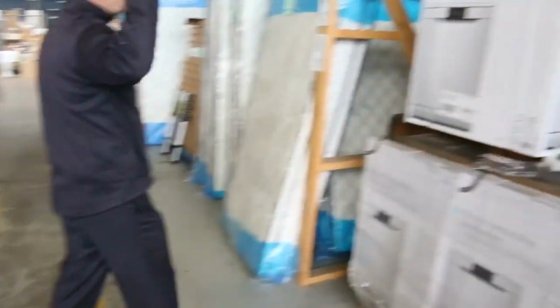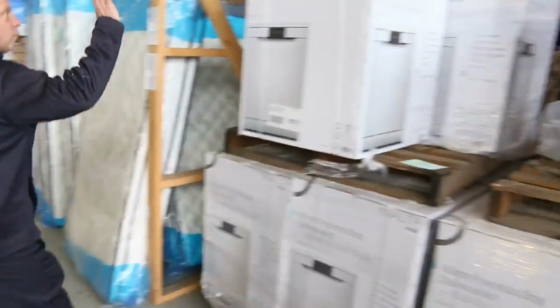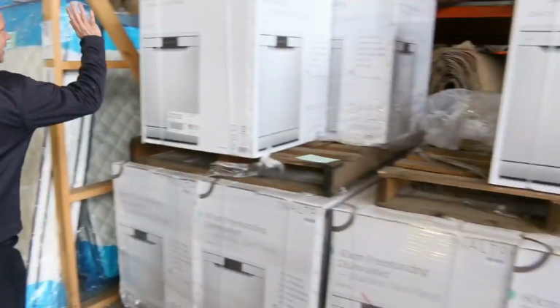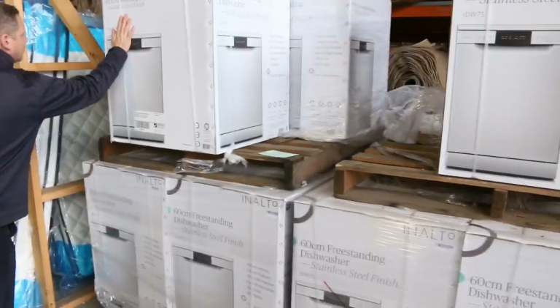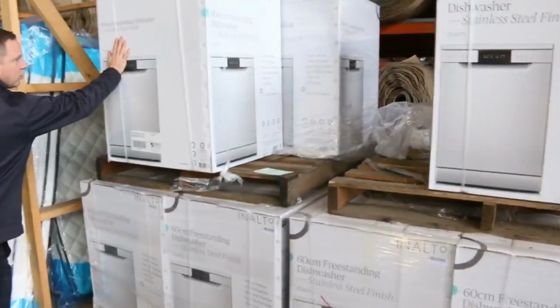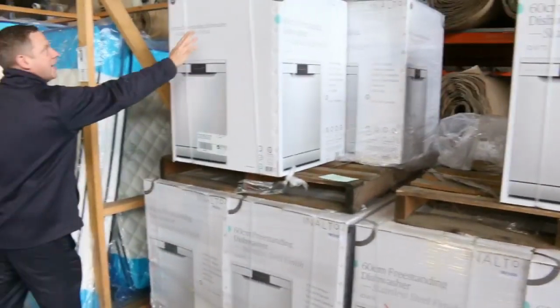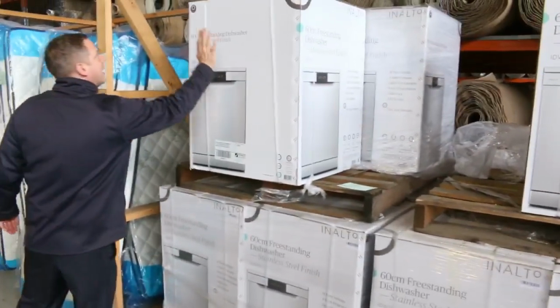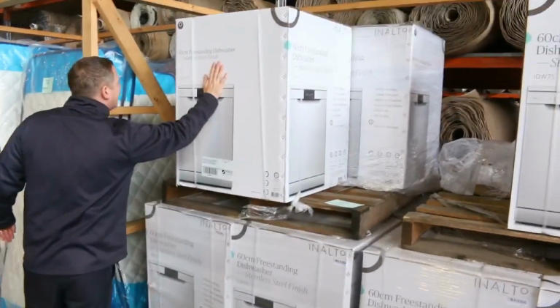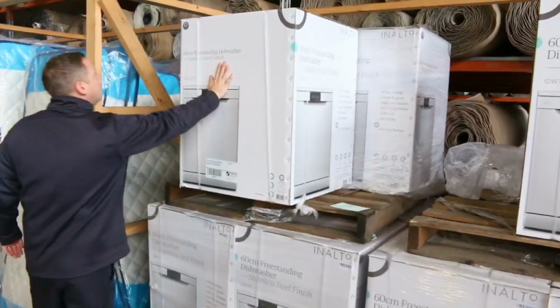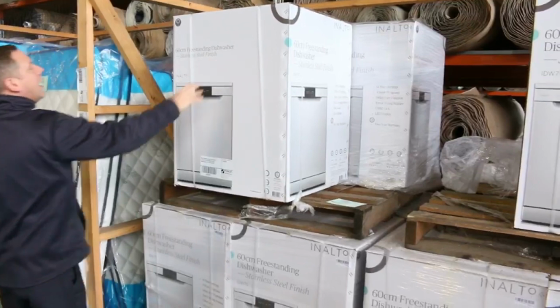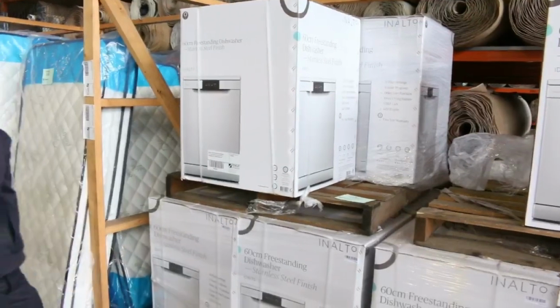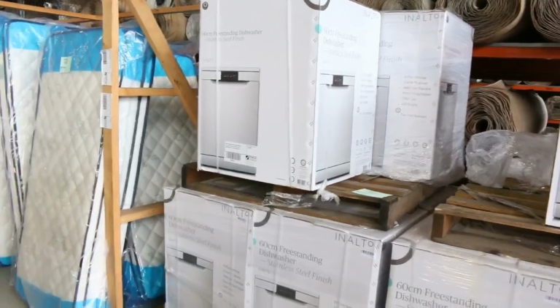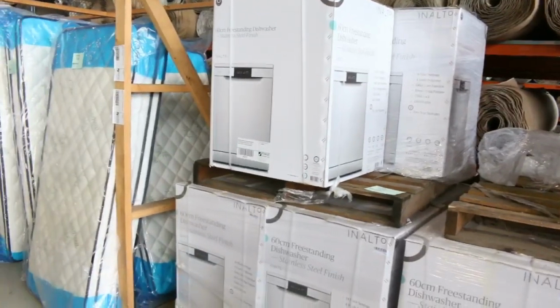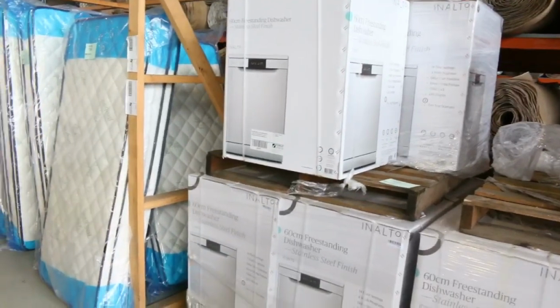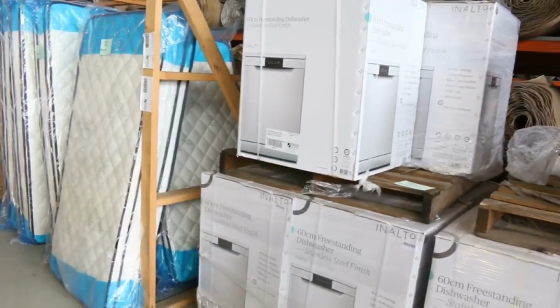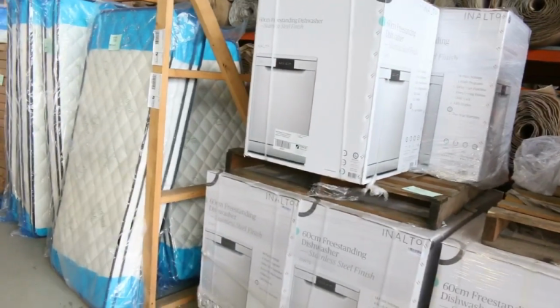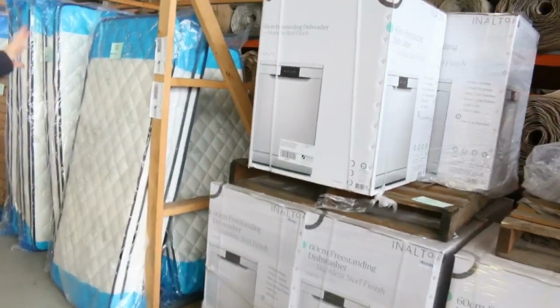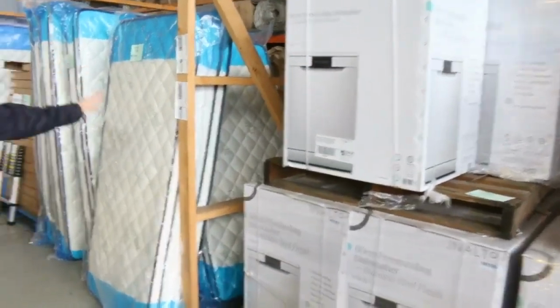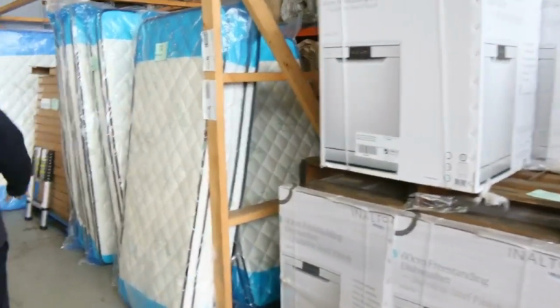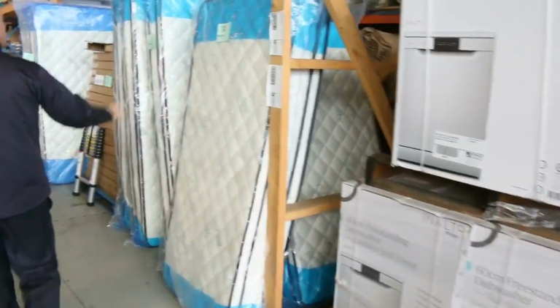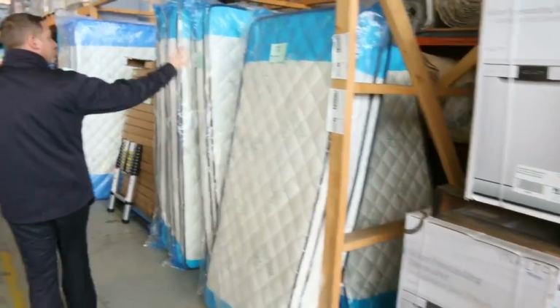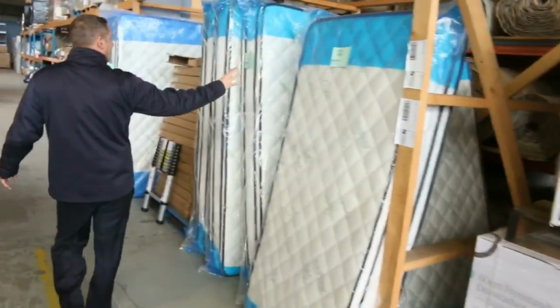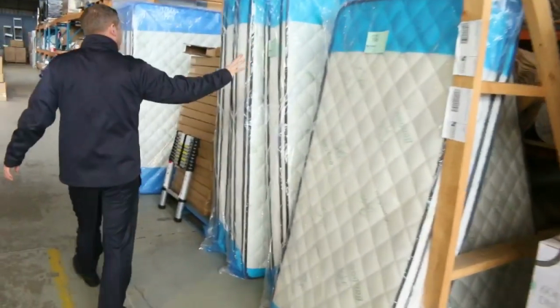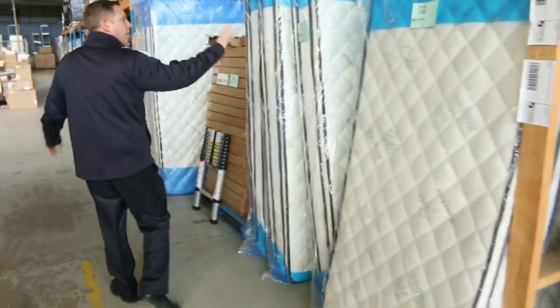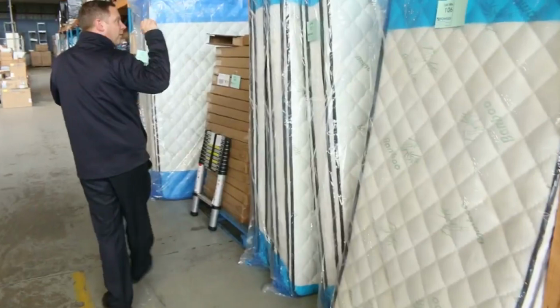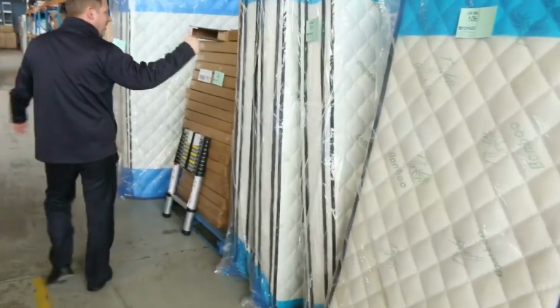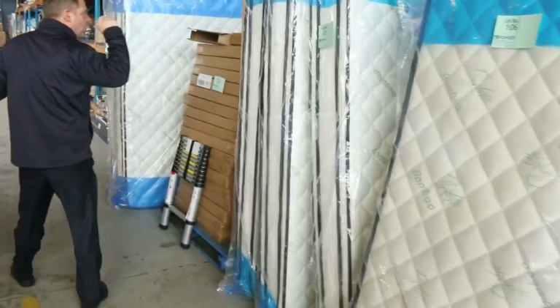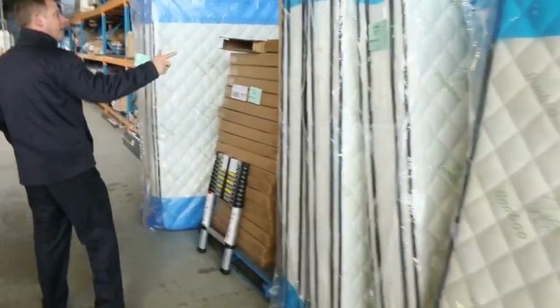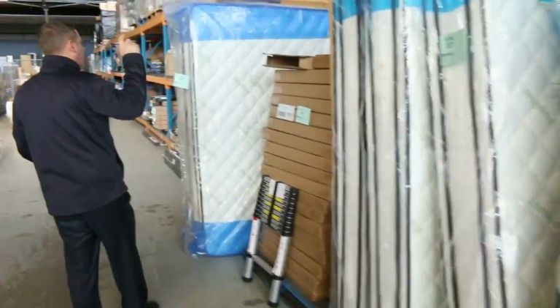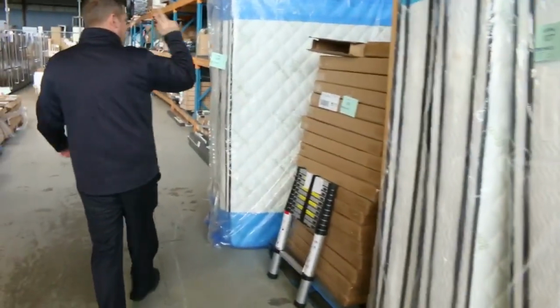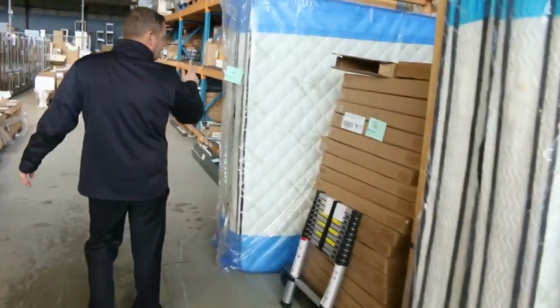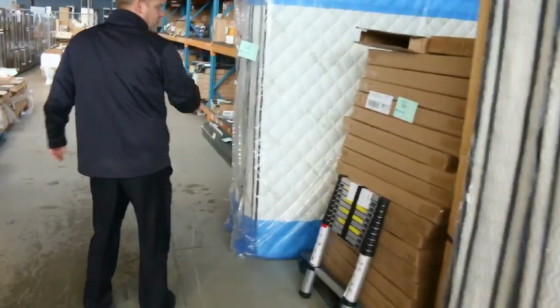Some more dishwashers here — heaps of dishwashers. That's the Enalto, around that $420 mark with a two year warranty. Lots of mattresses in tomorrow as well — we've got single, queen size, and king size.